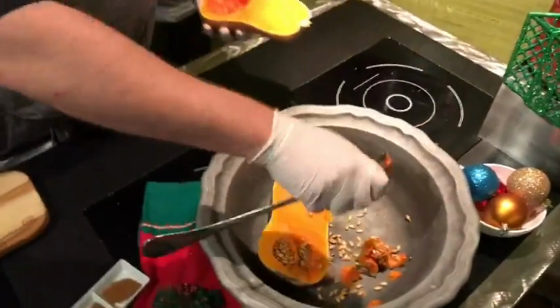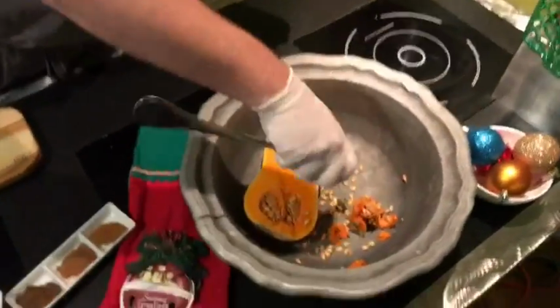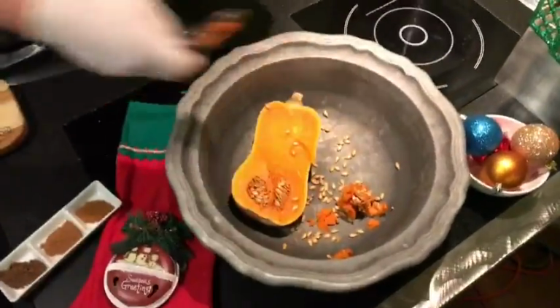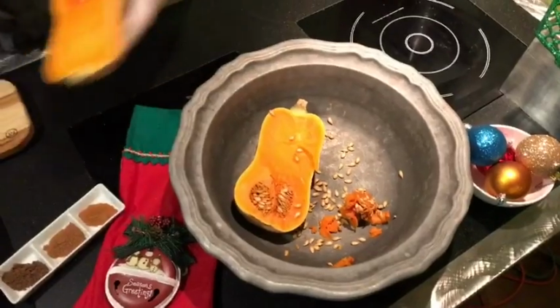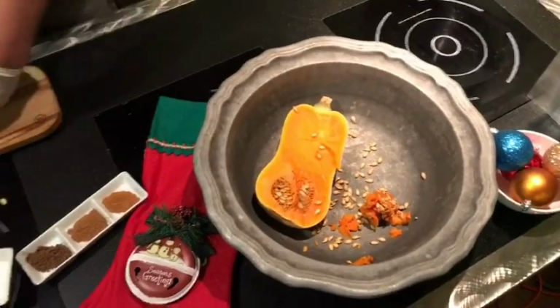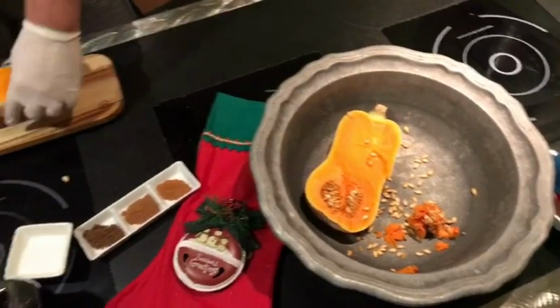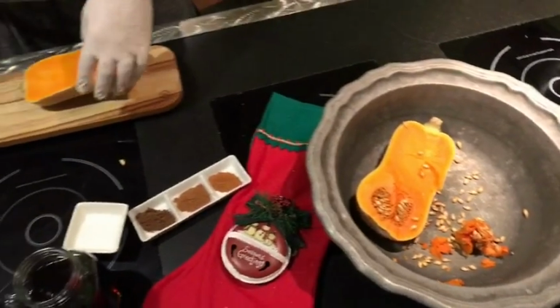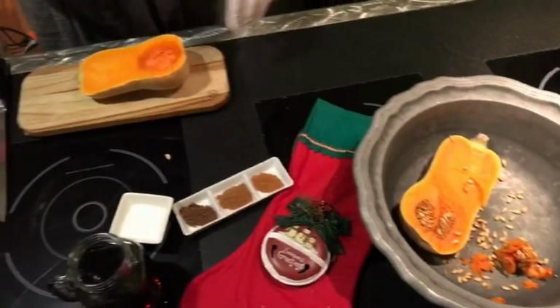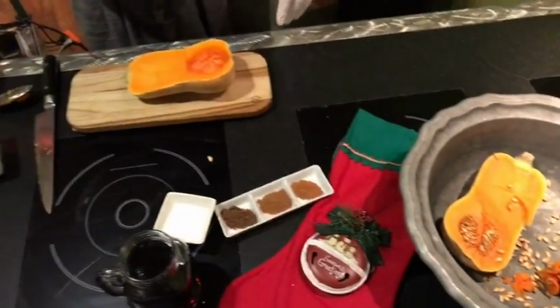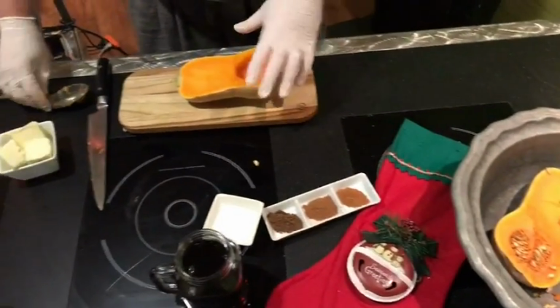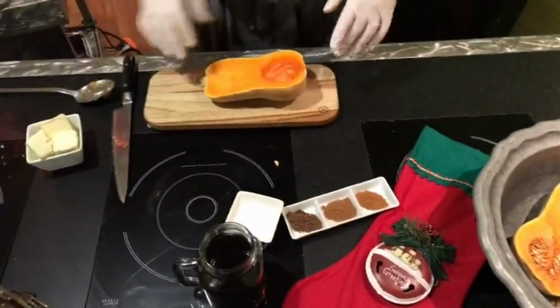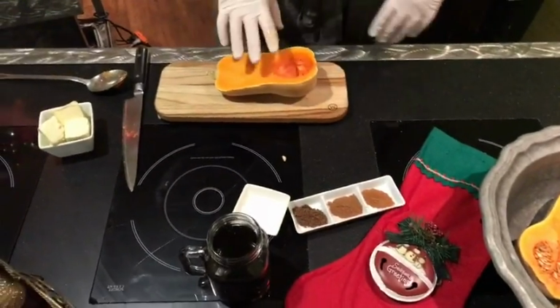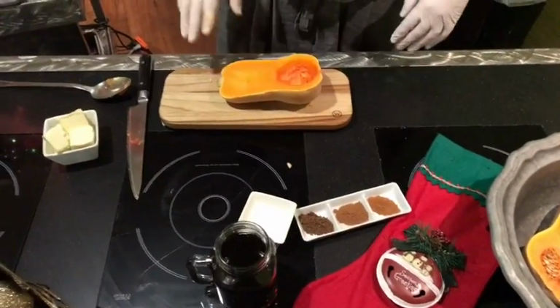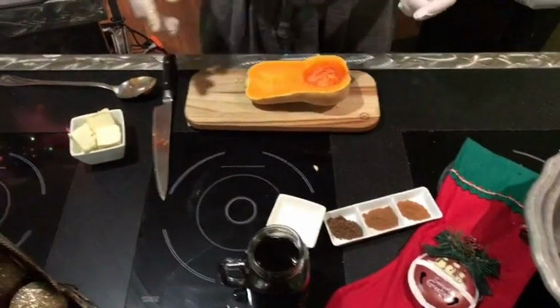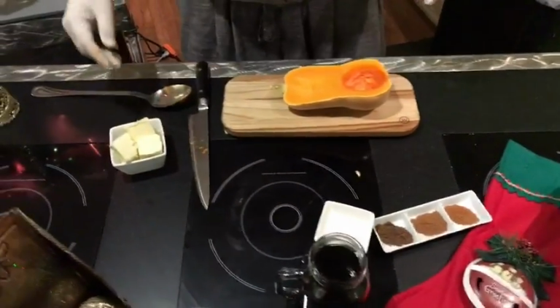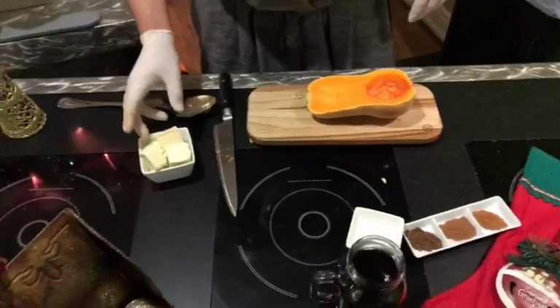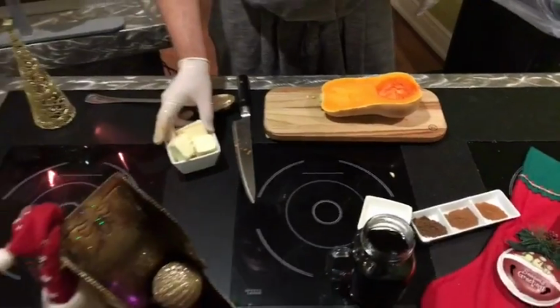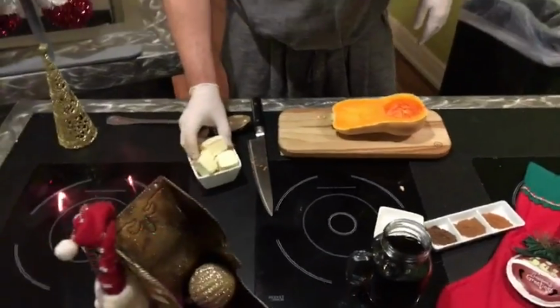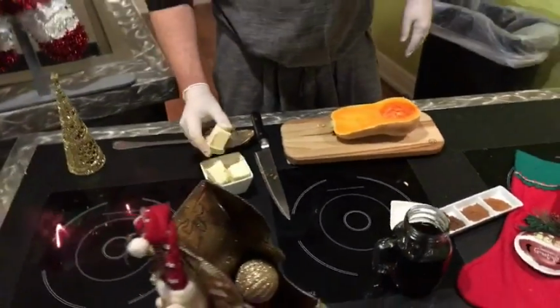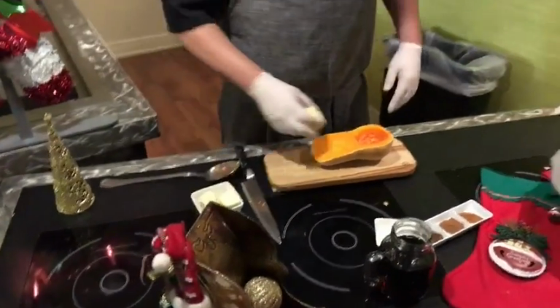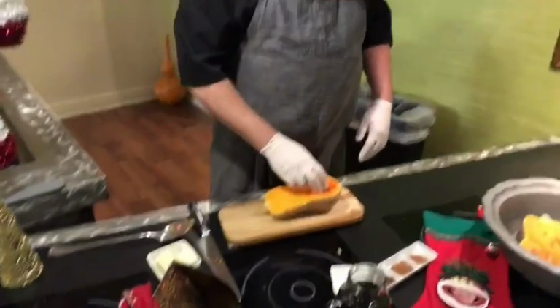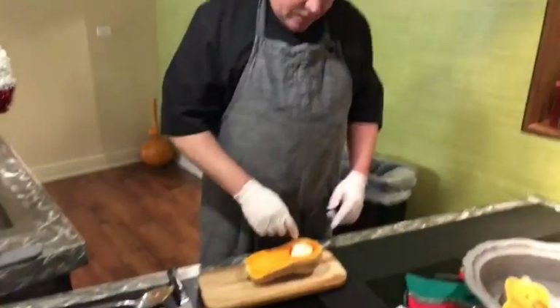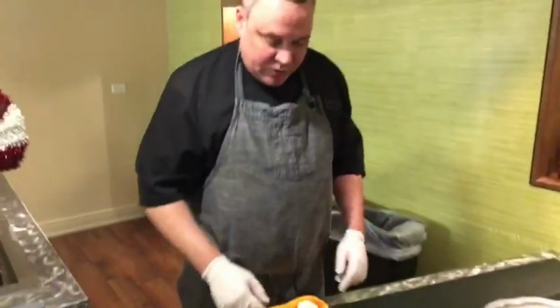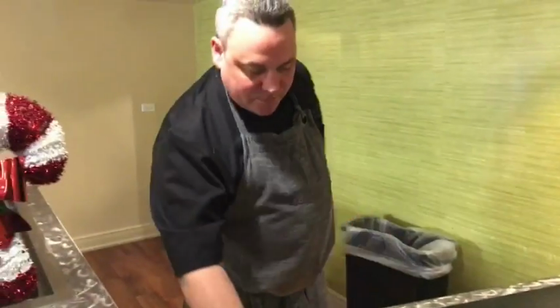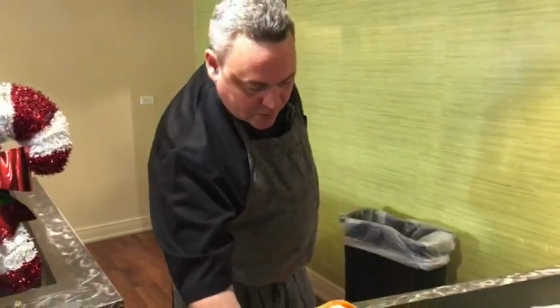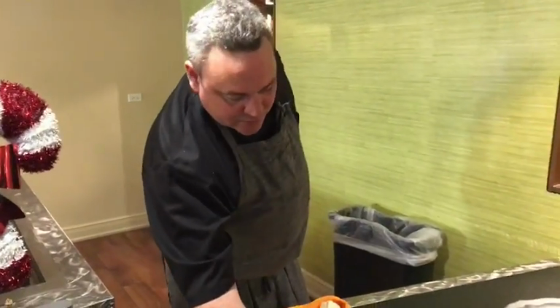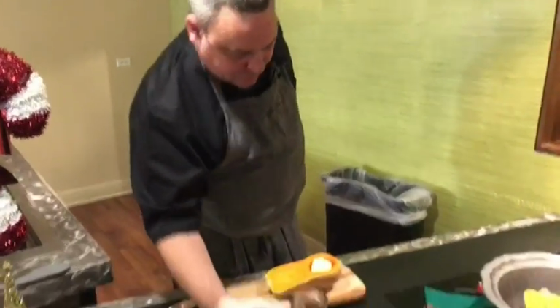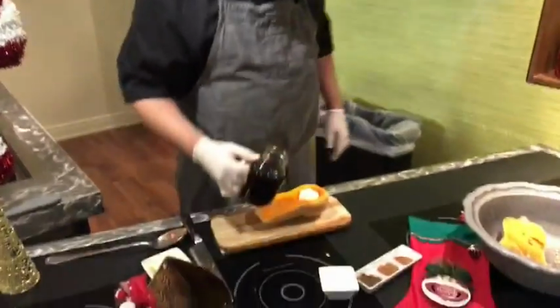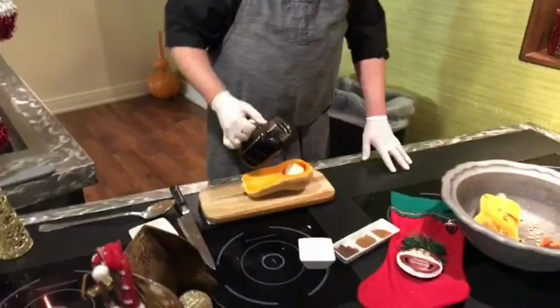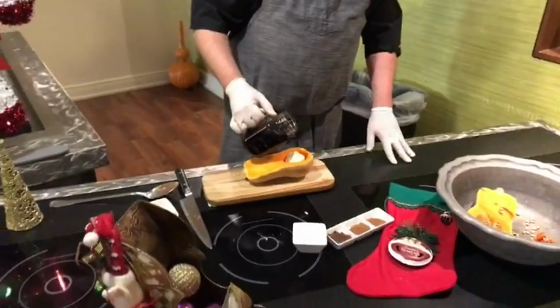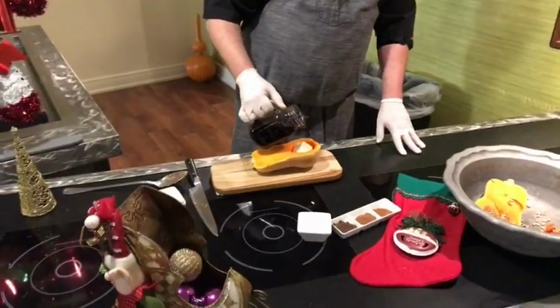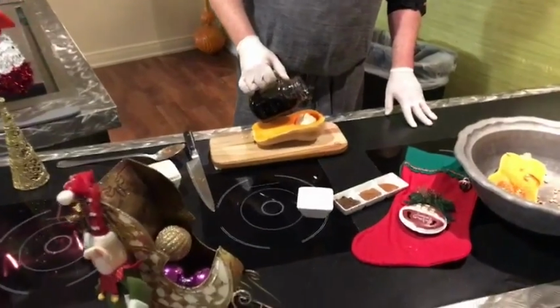Now that we've scooped this out and we're going to get it ready, my secret — and now our secret — is I like to roast it with a little bit of butter in there, and then using the cup as a natural container, I'll put a little bit of maple syrup.